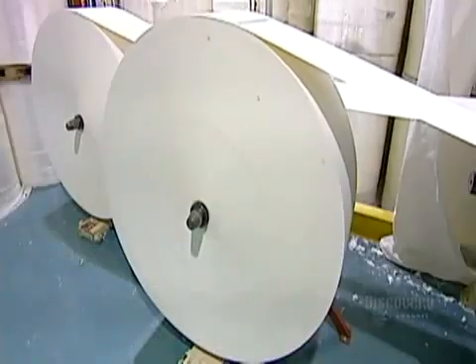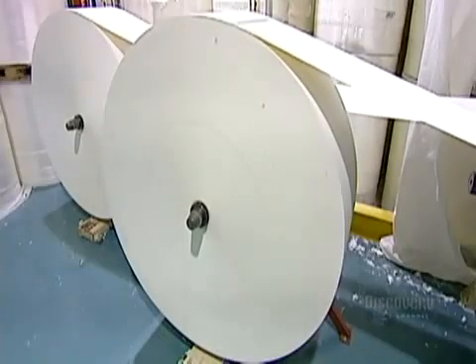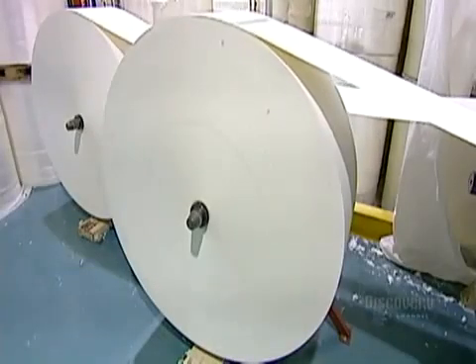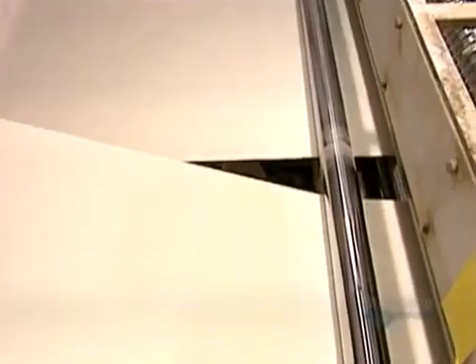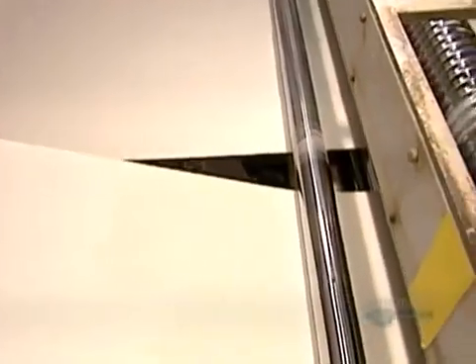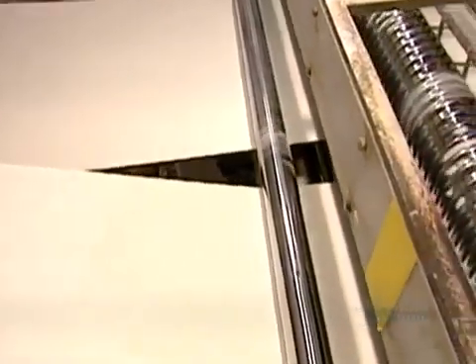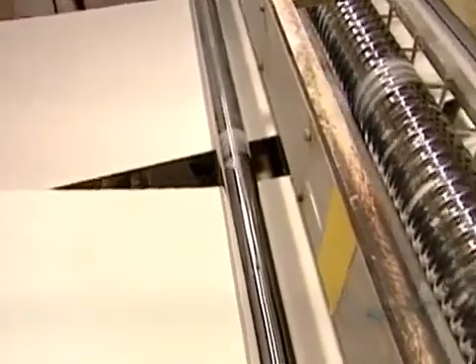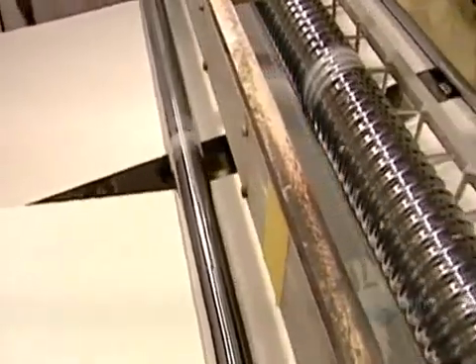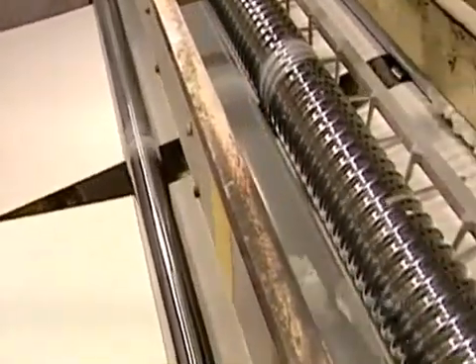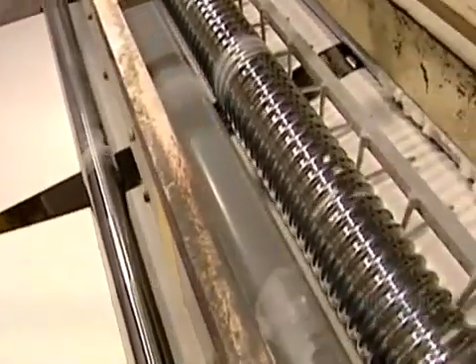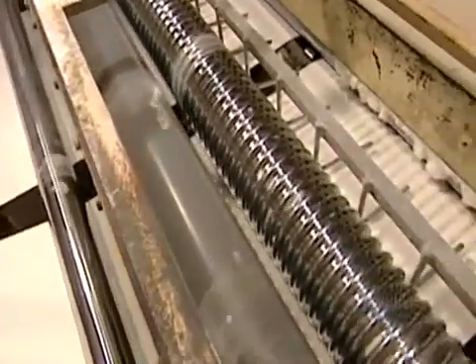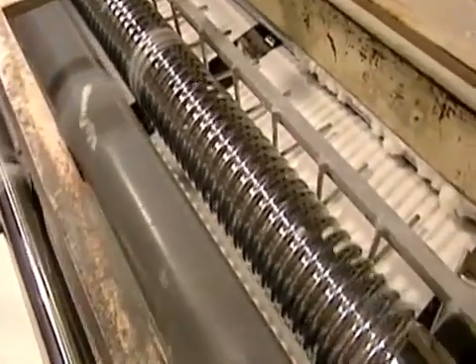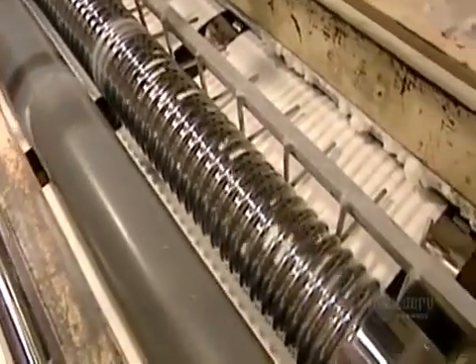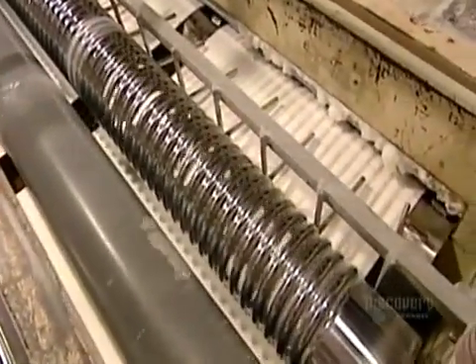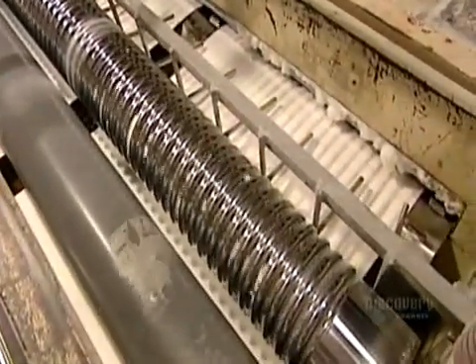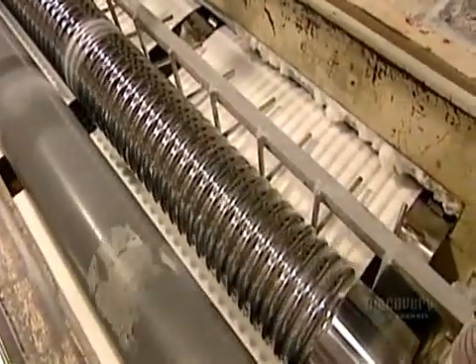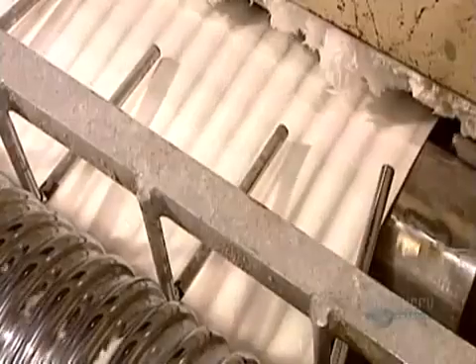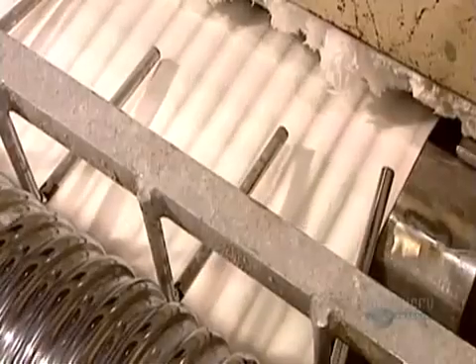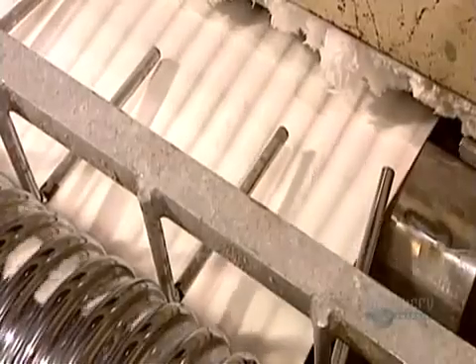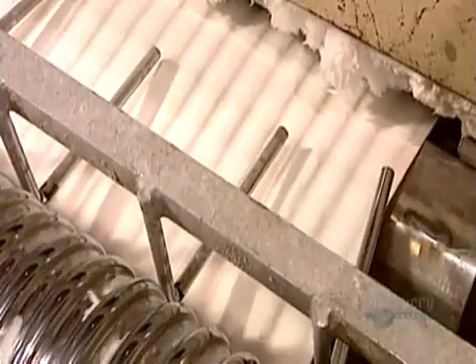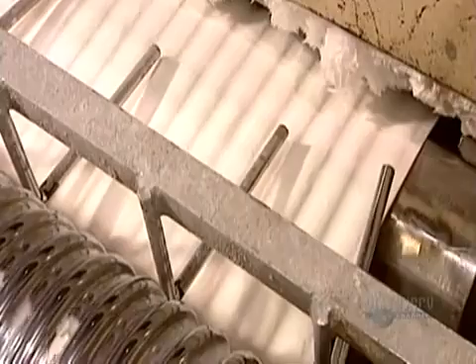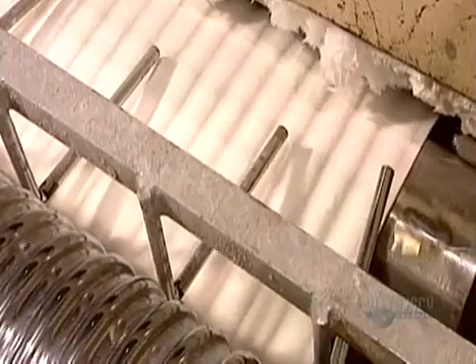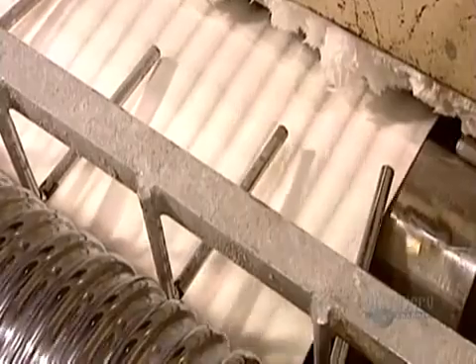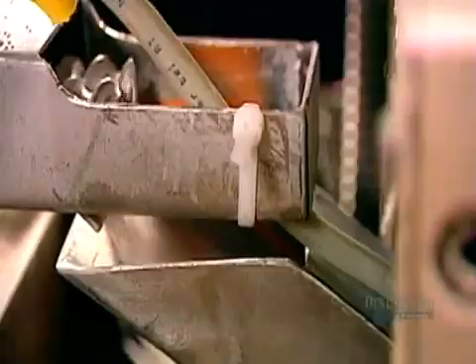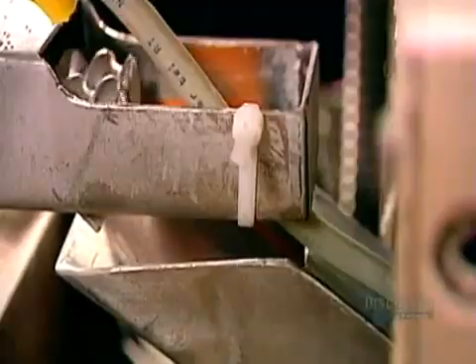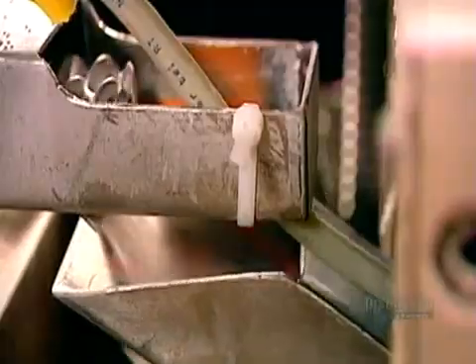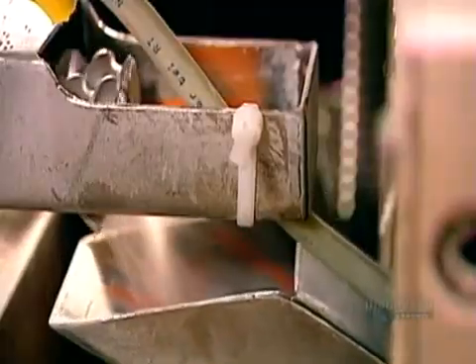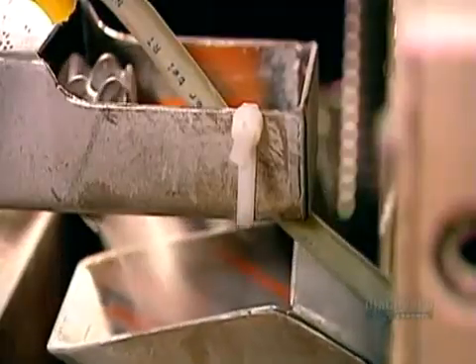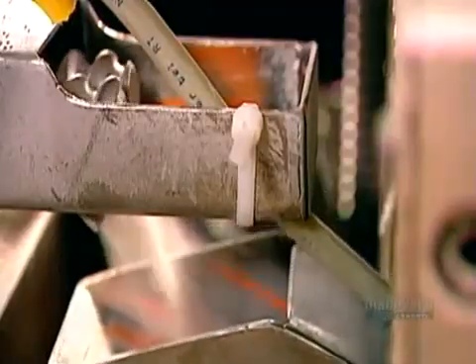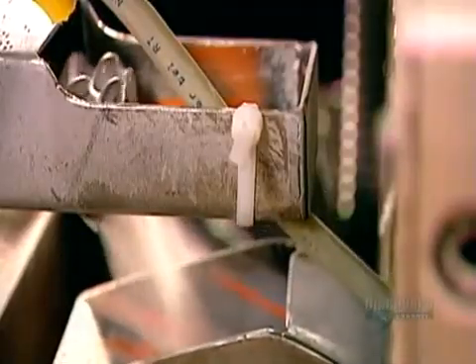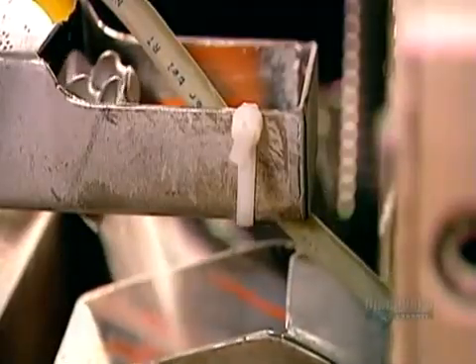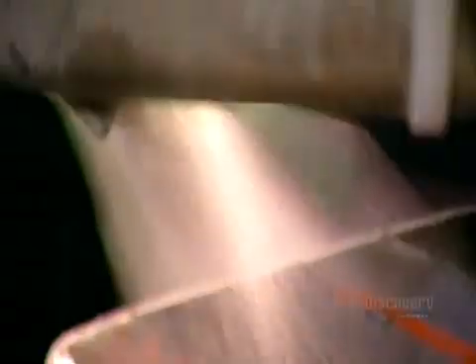Producing sanitary napkins begins with half-meter-wide rolls of cellulose pulp. The rolls feed one long machine that does everything. First, knives spinning at 3,000 rpm shred the pulp into a fine fluff.